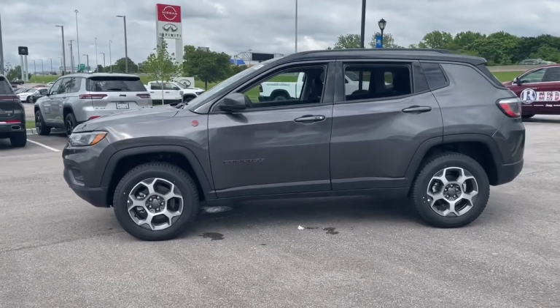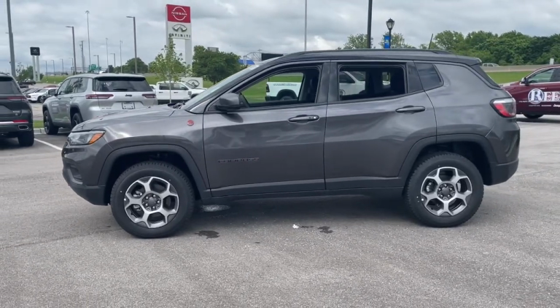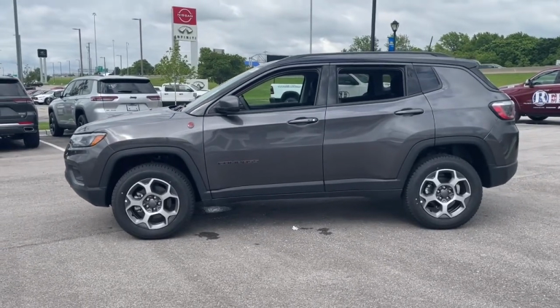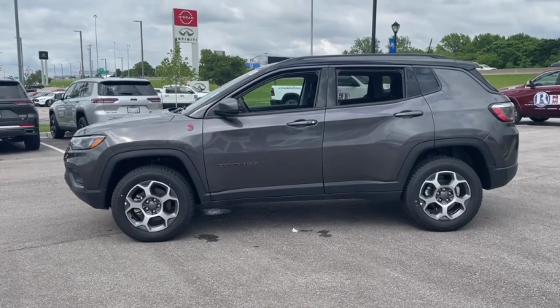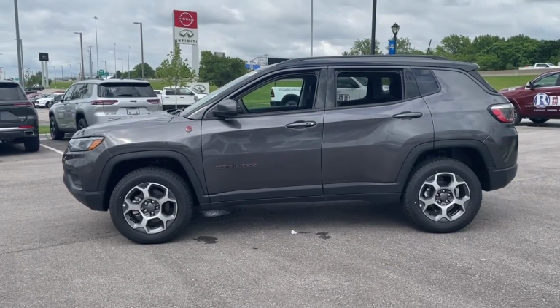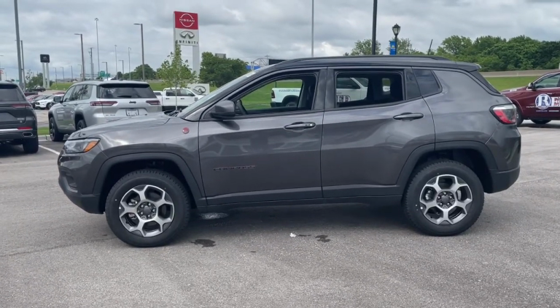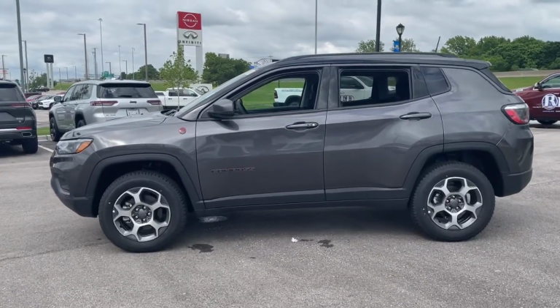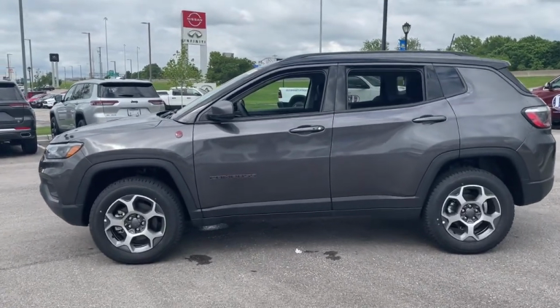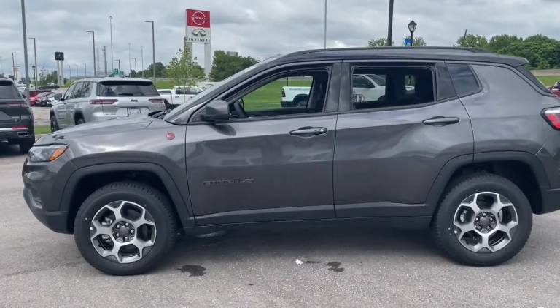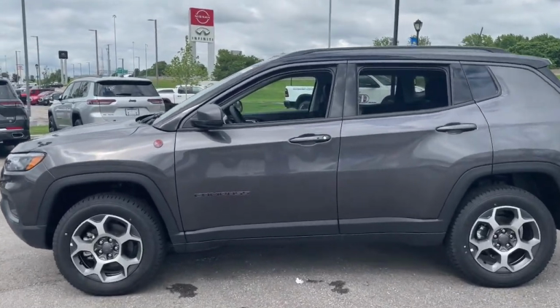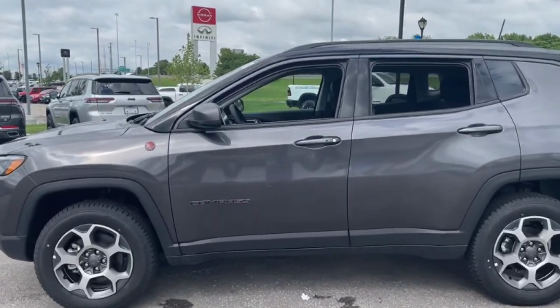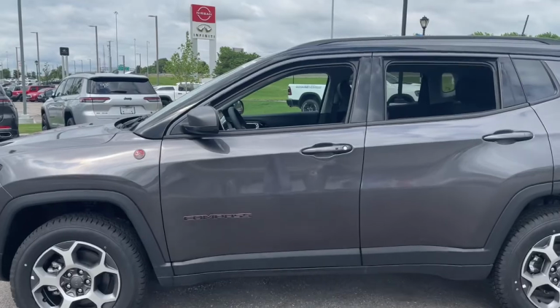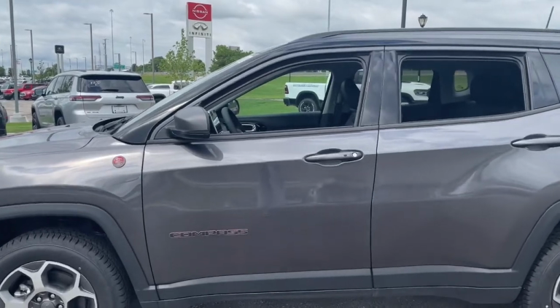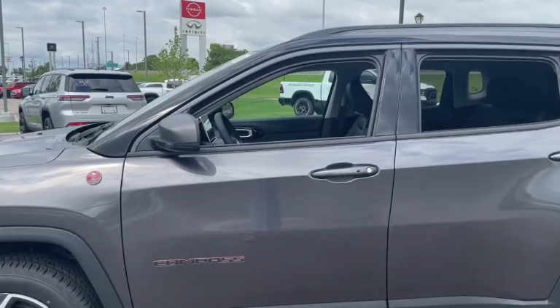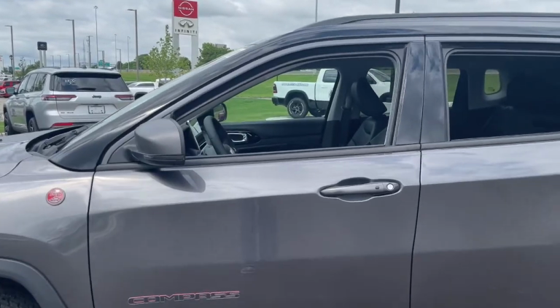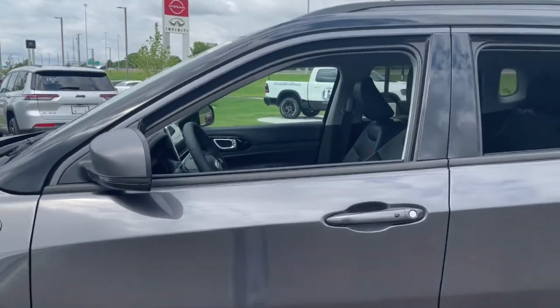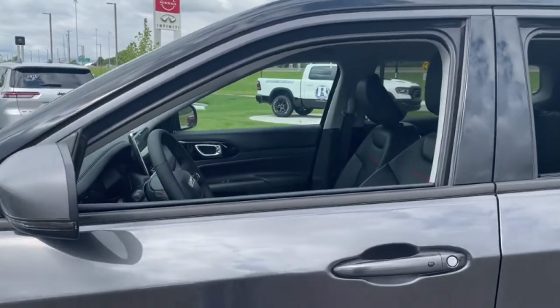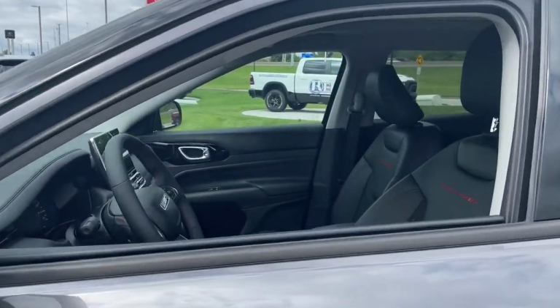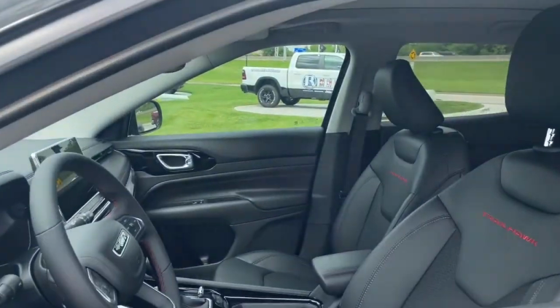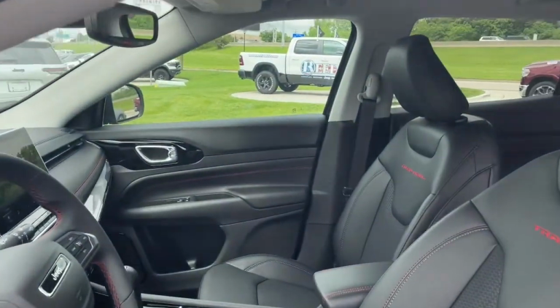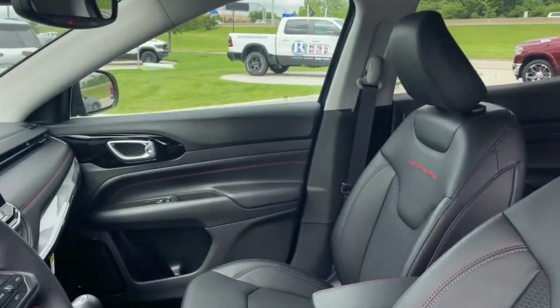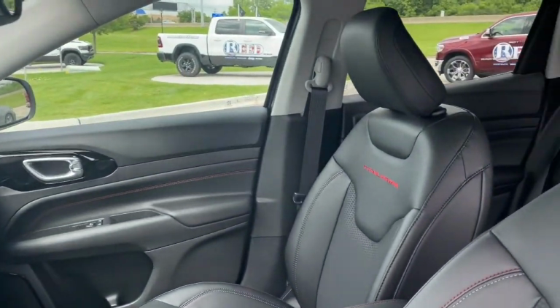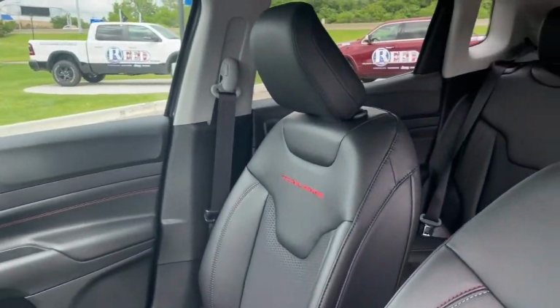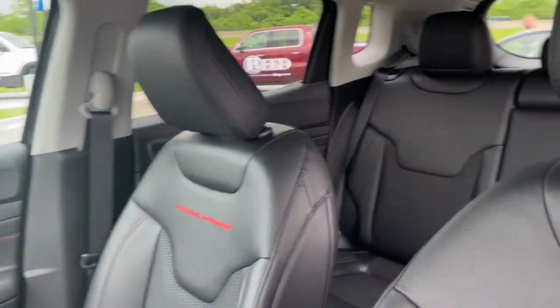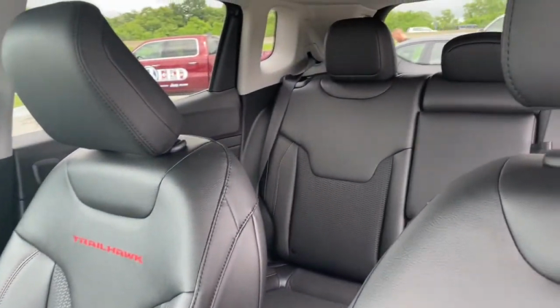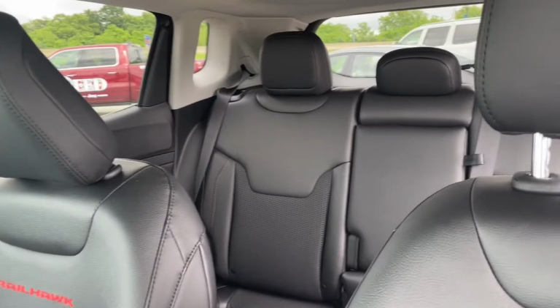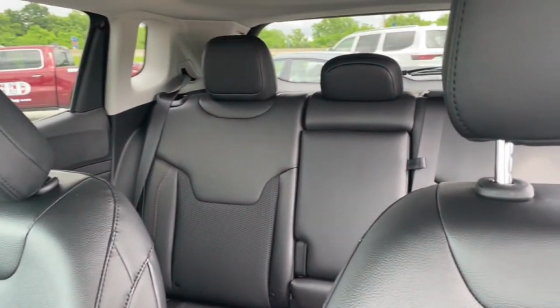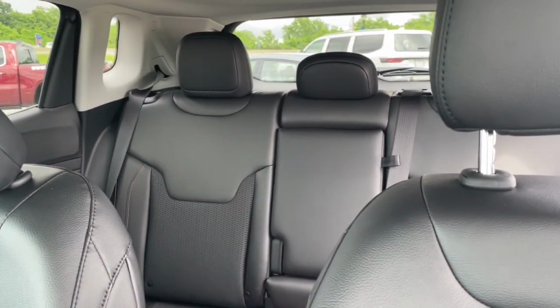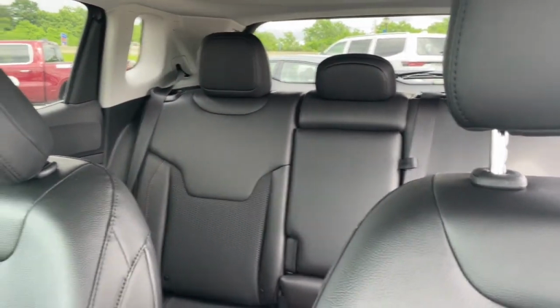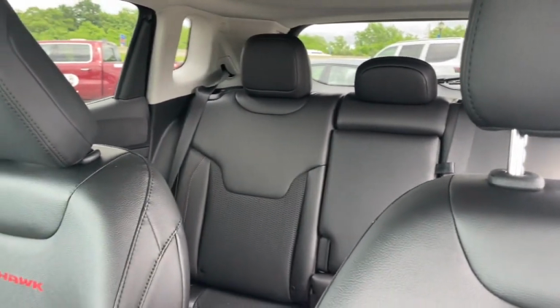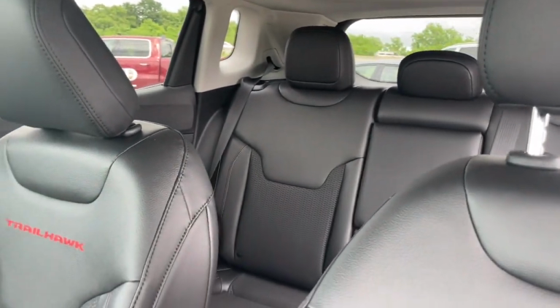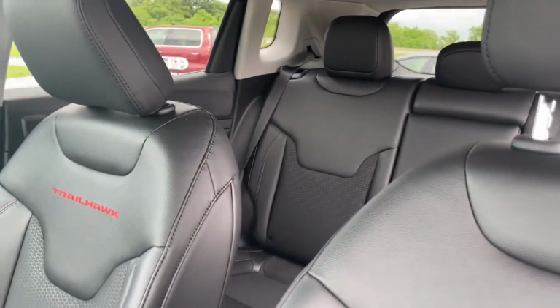Panoramic roof, keyless entry, four-cylinder engine, fog lamps, sunroof, satellite radio, remote engine start, premium sound system, lane-keeping assist.